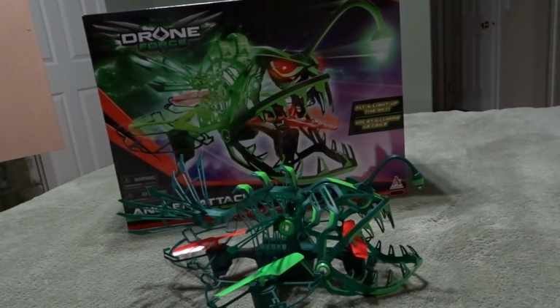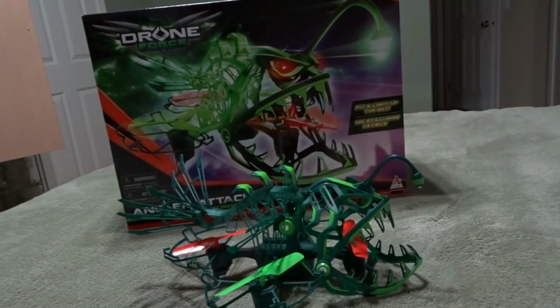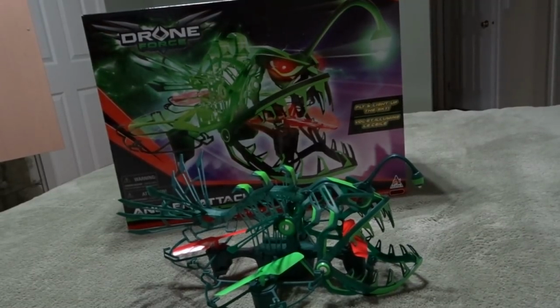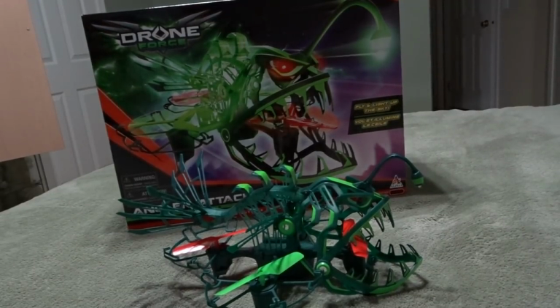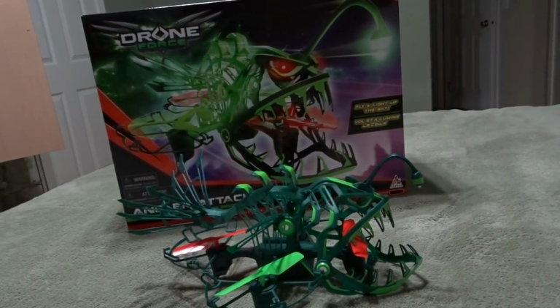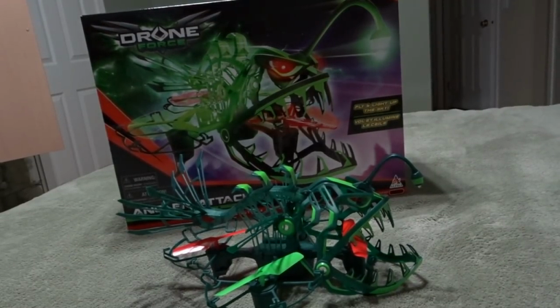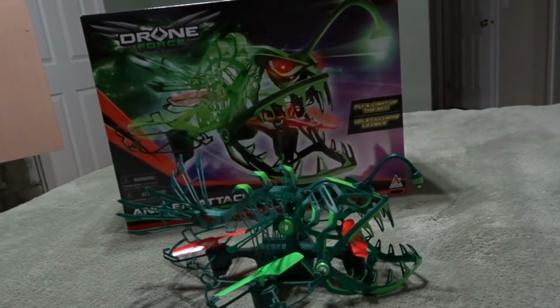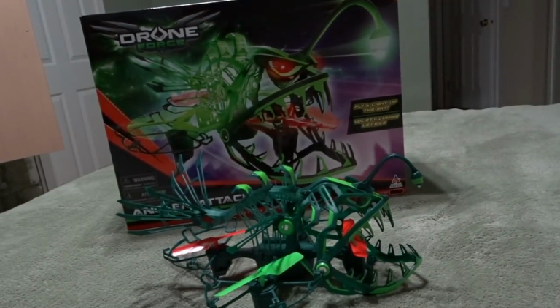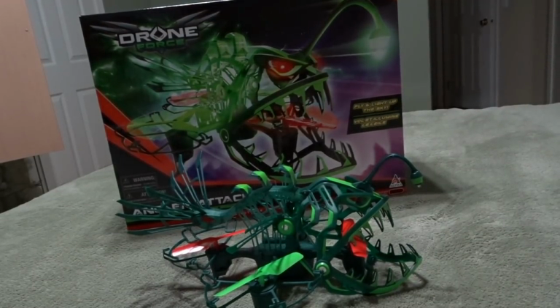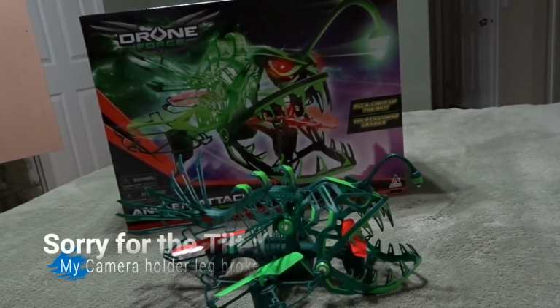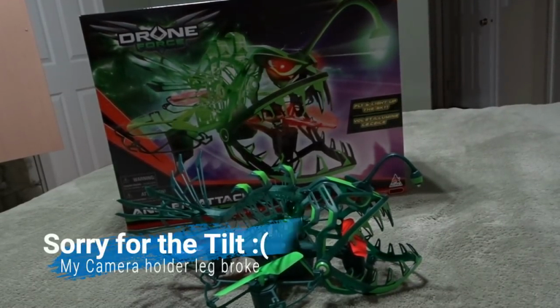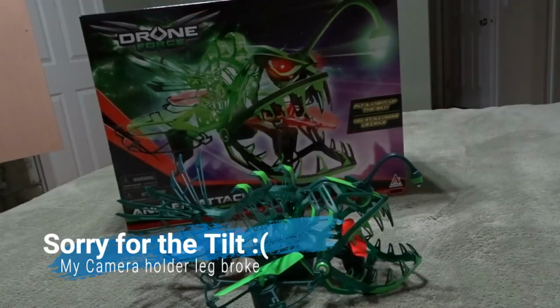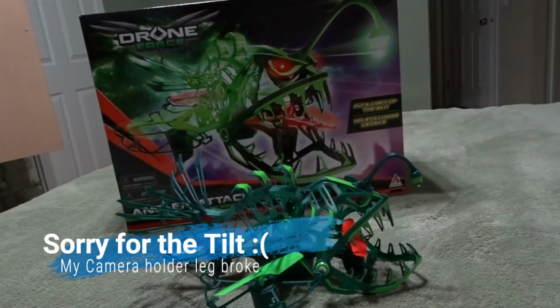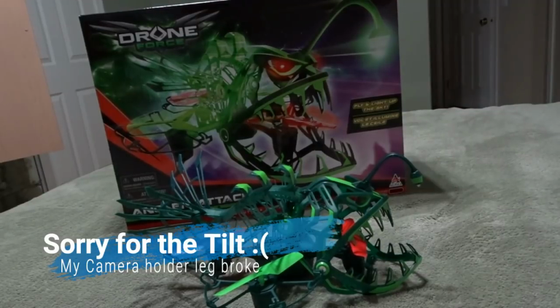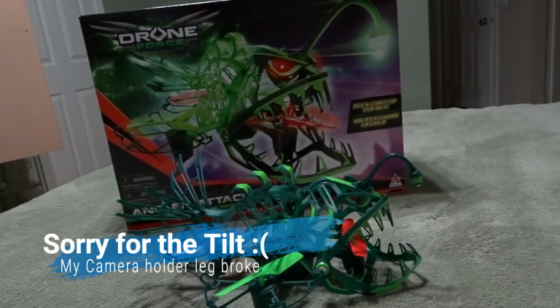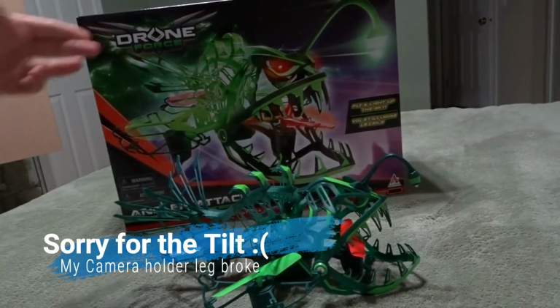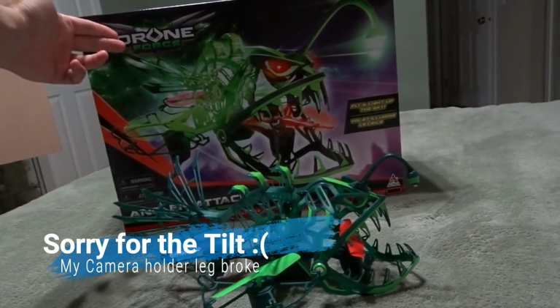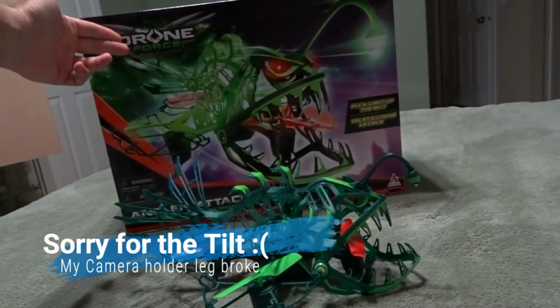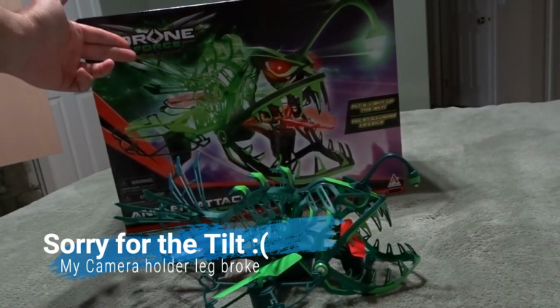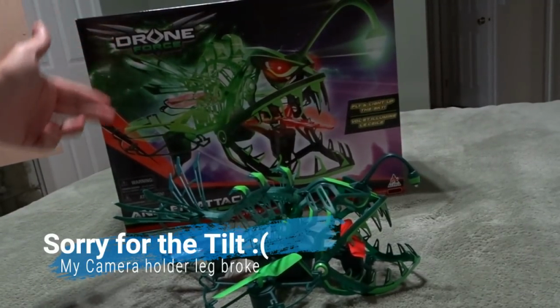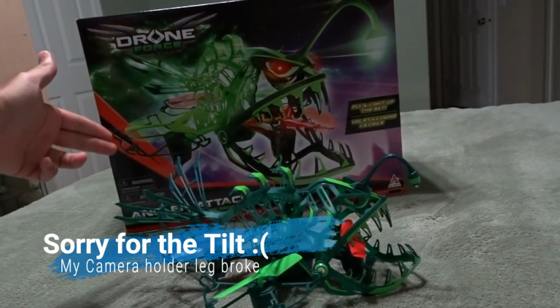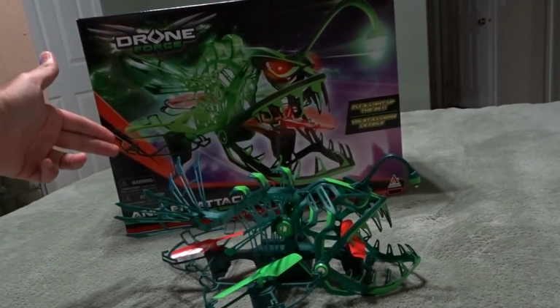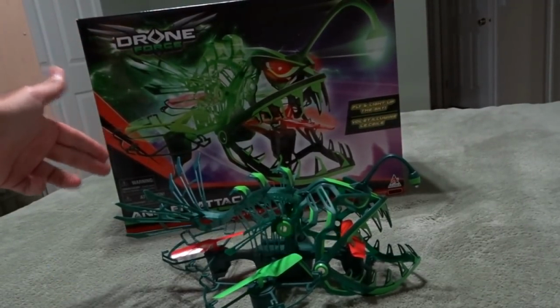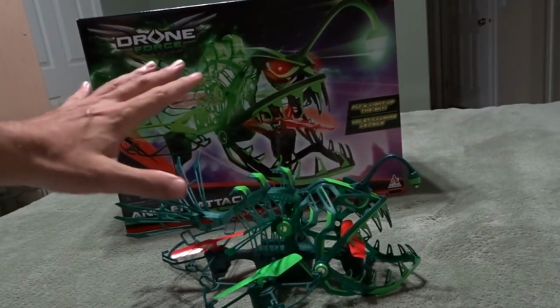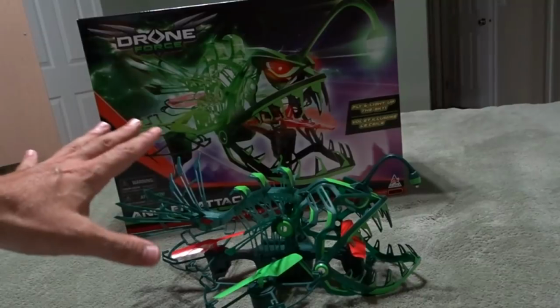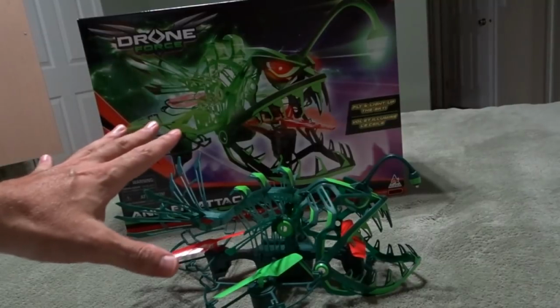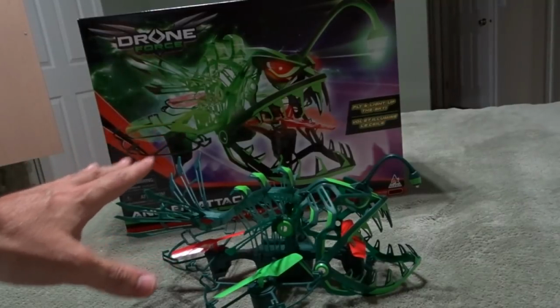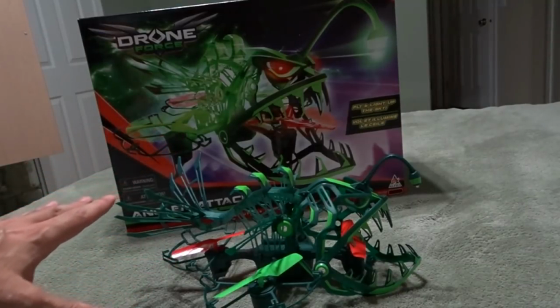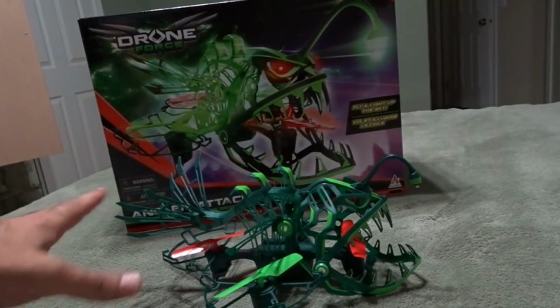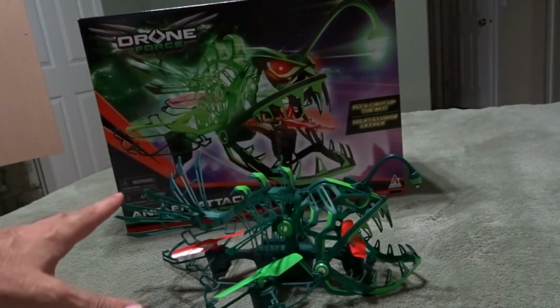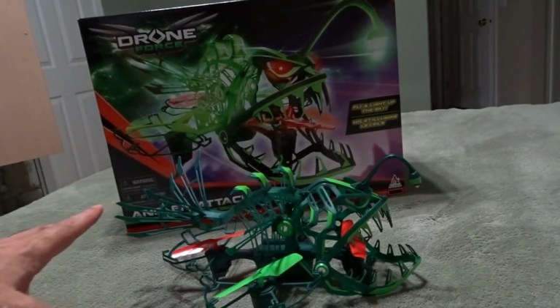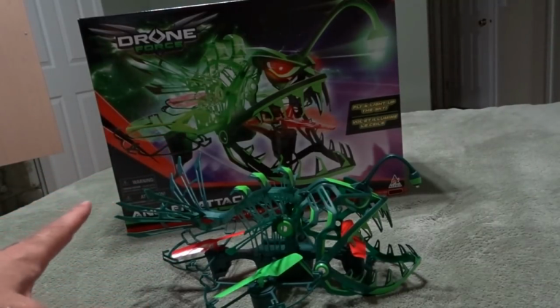Hello everyone, I'm back. About a week and a half ago I did a quick unboxing on the Drone Force Angler drone. I'm just going to go over the drone one more time and then I'll give you a quick flight.